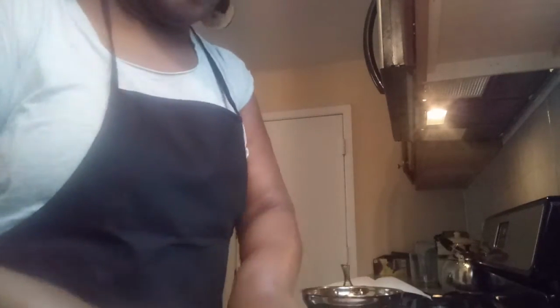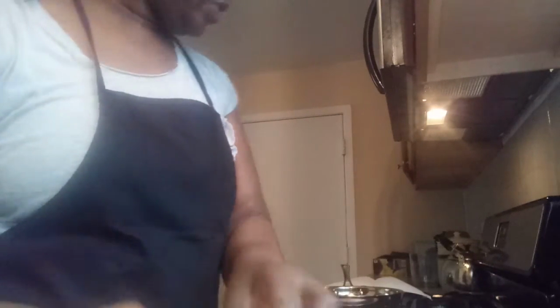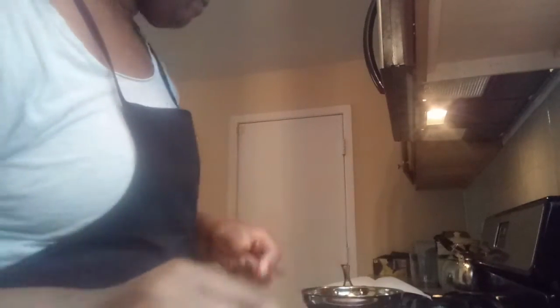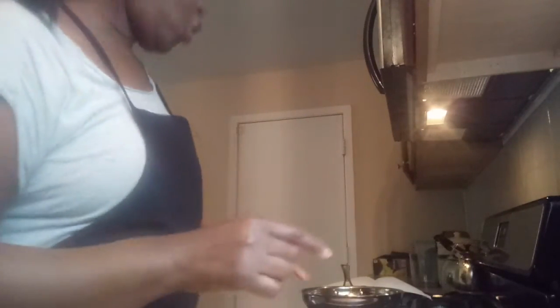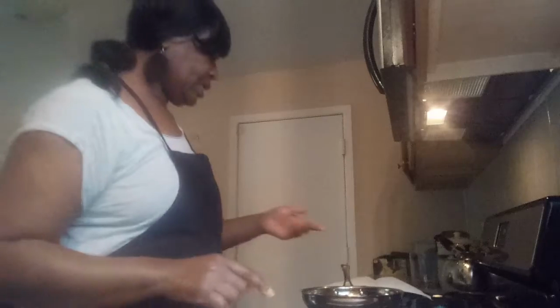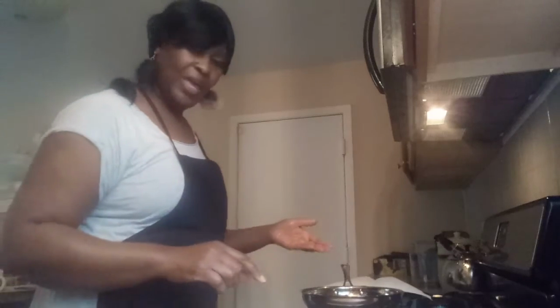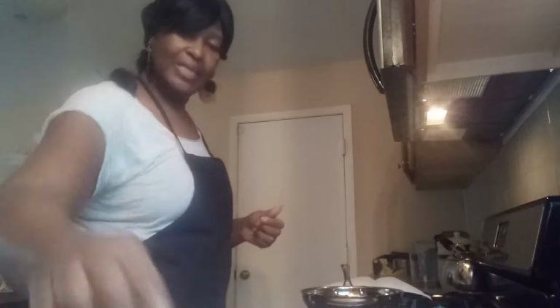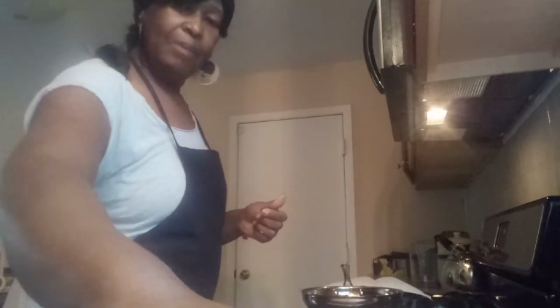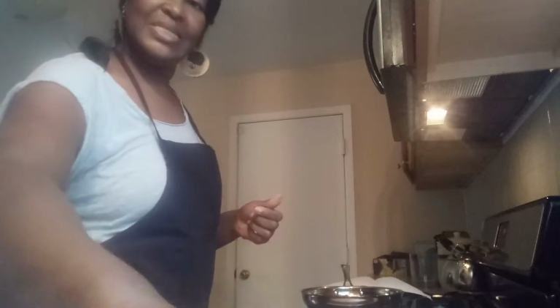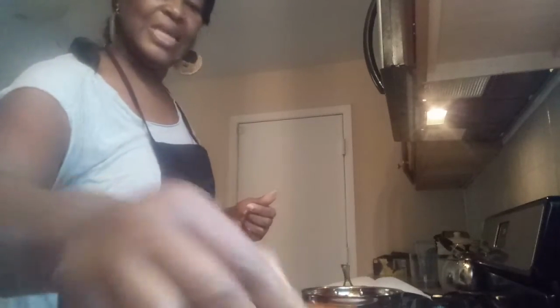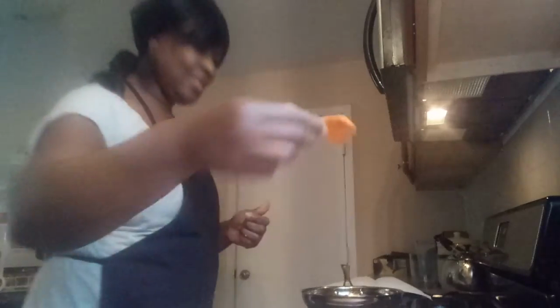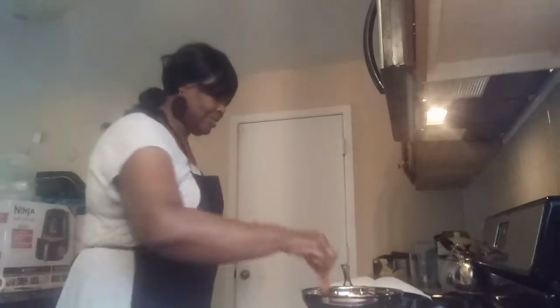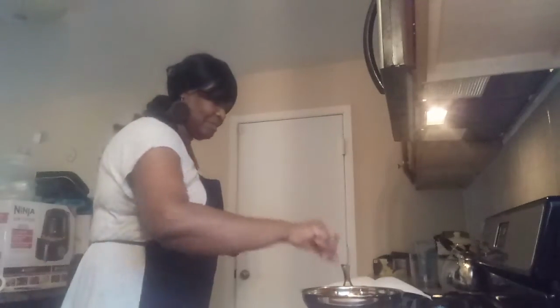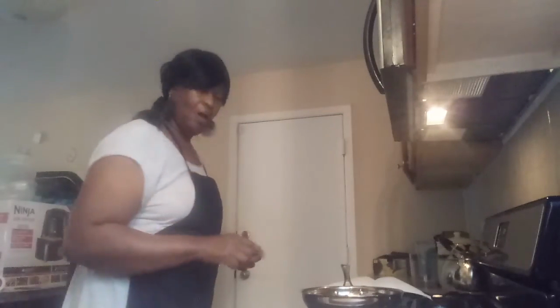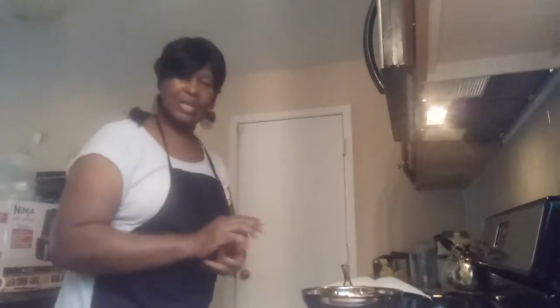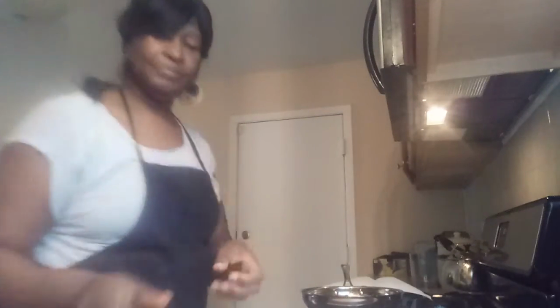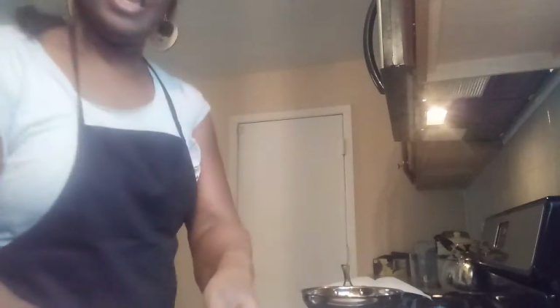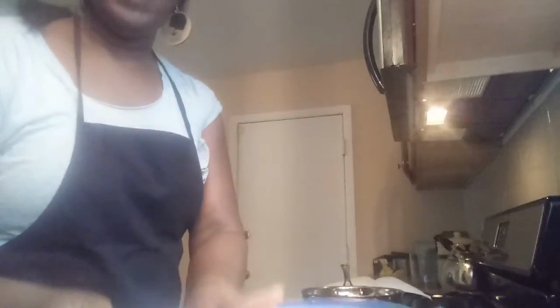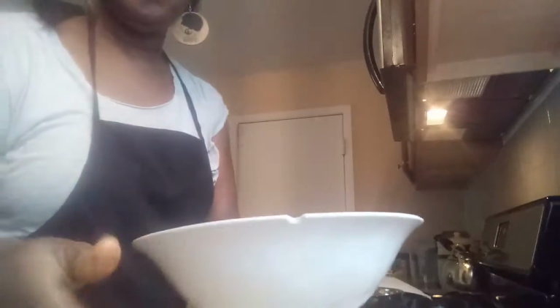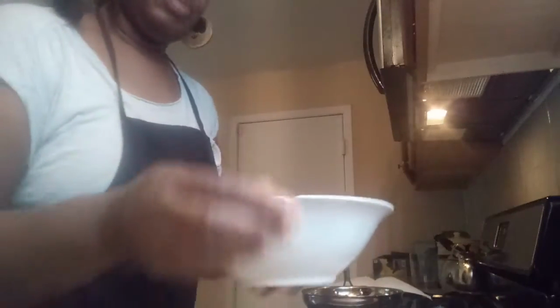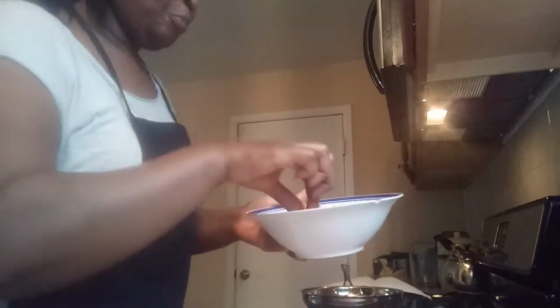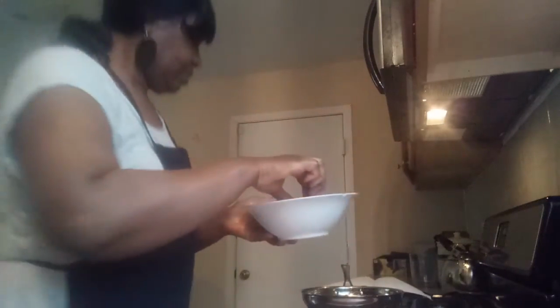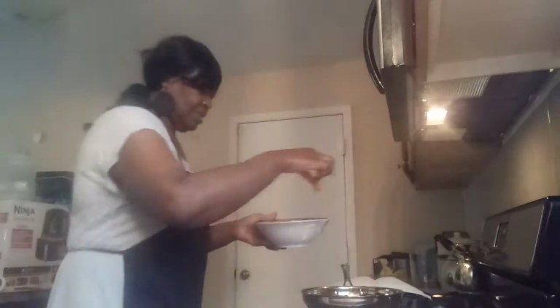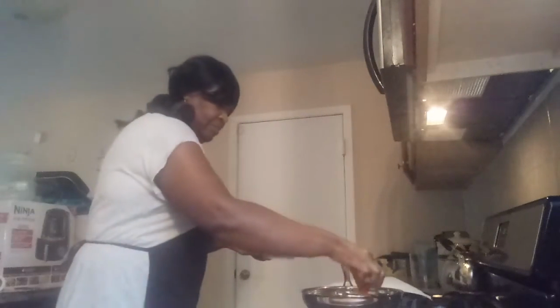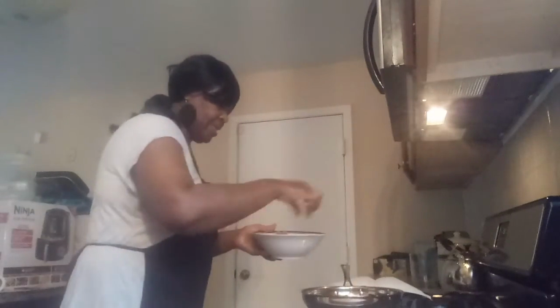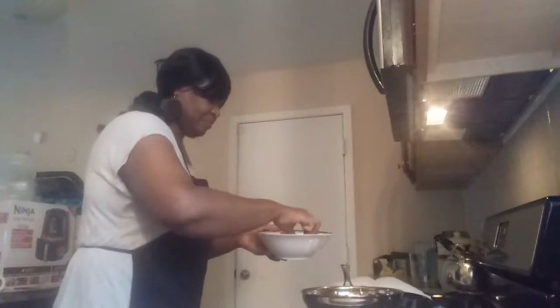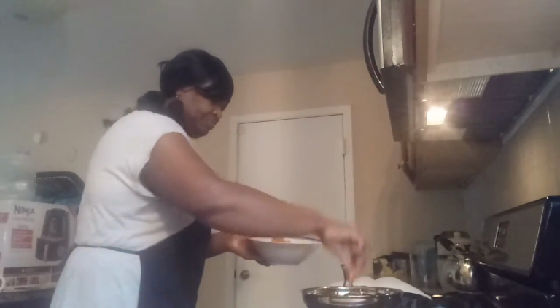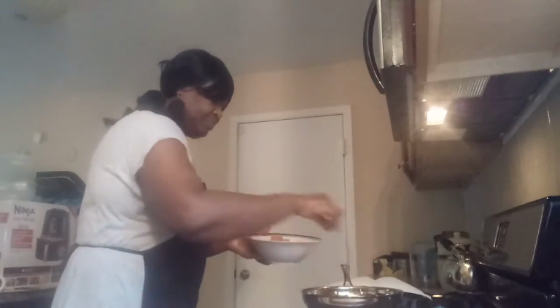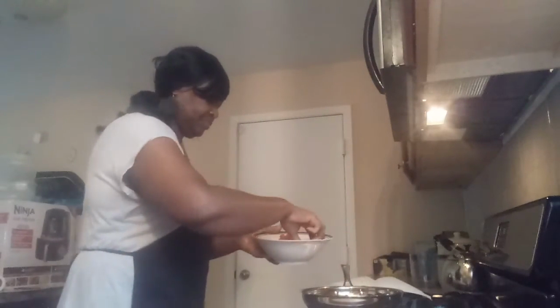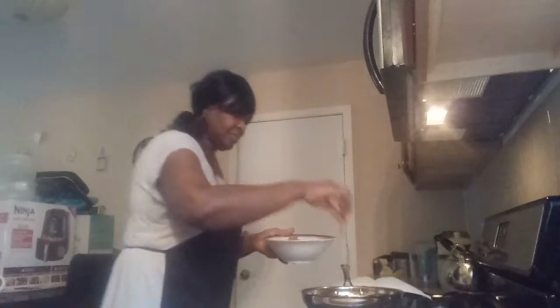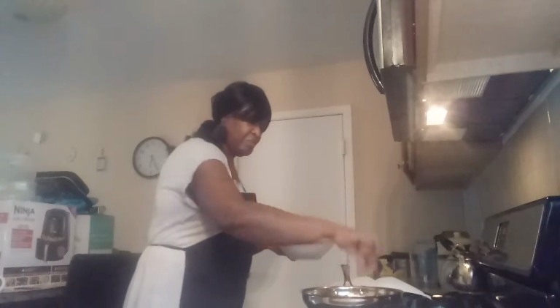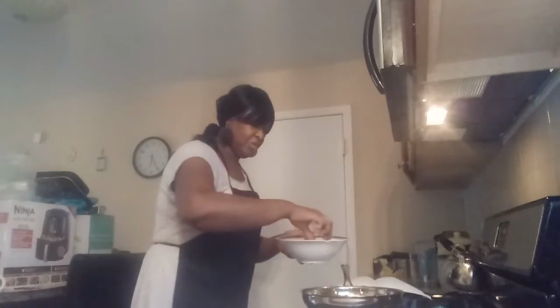I already have my oil in the pan. I'm going to test to see how hot it is — oh, it's hot. And what I'm going to do, I'm going to put them in there. They're very good.